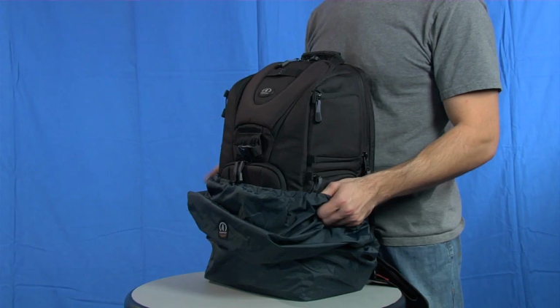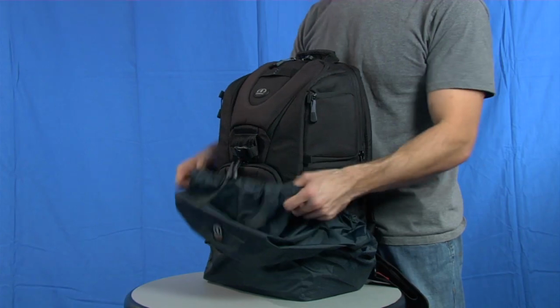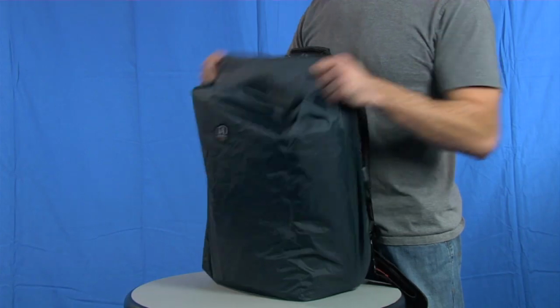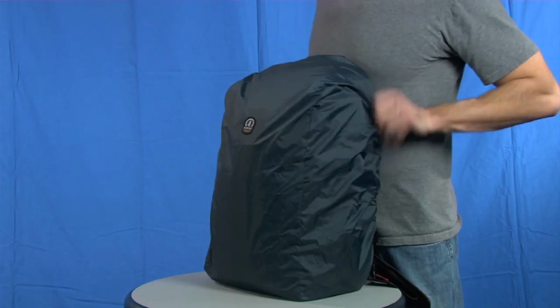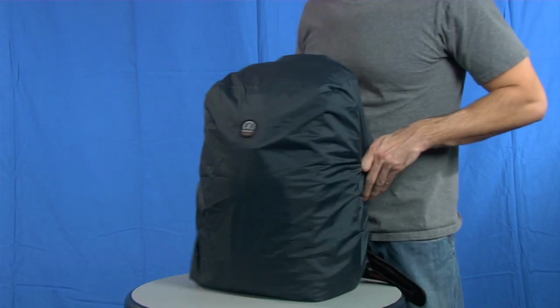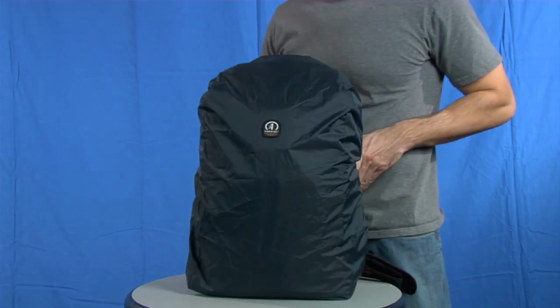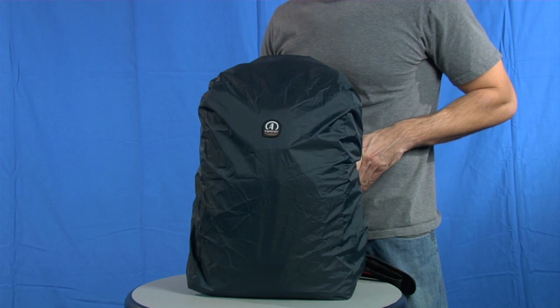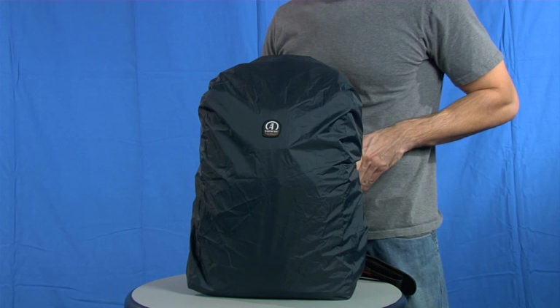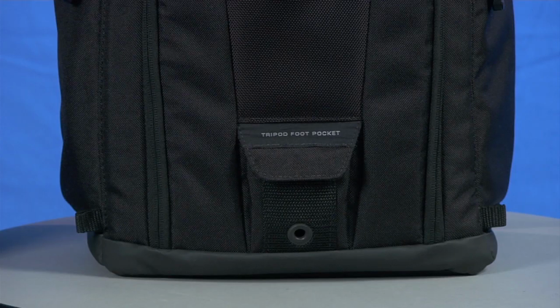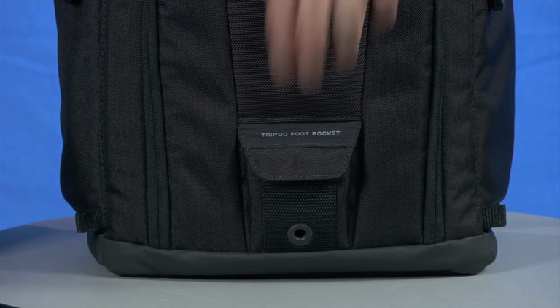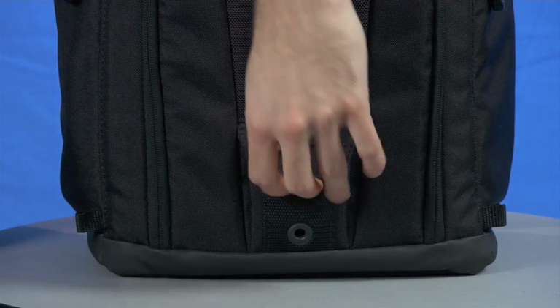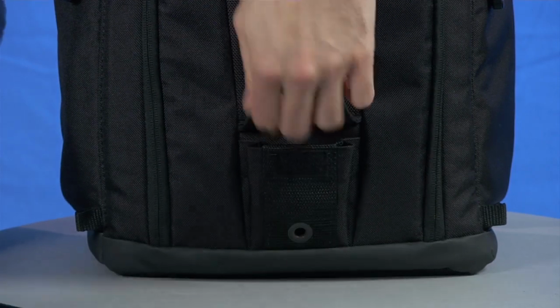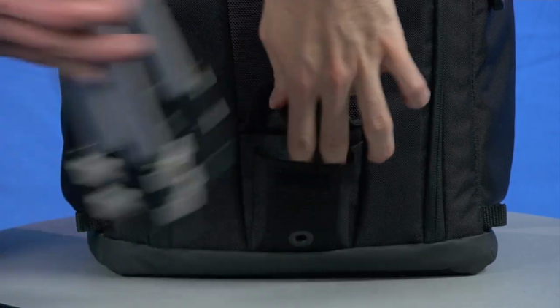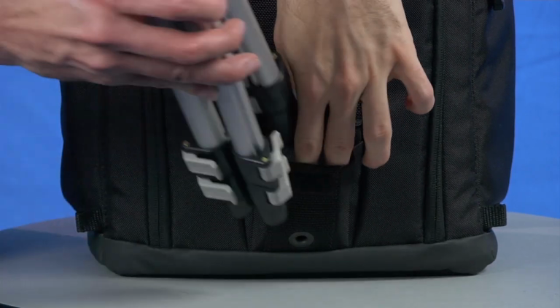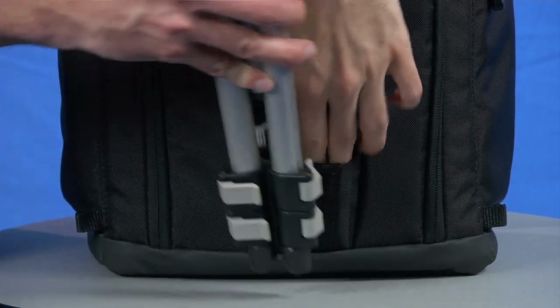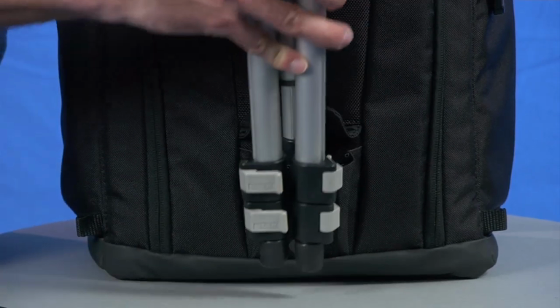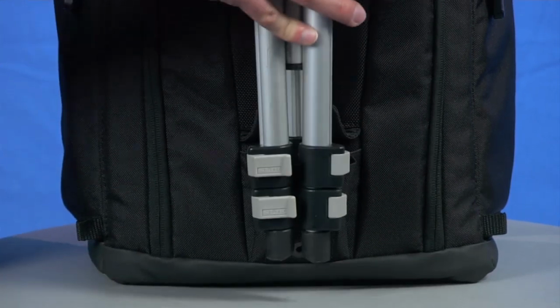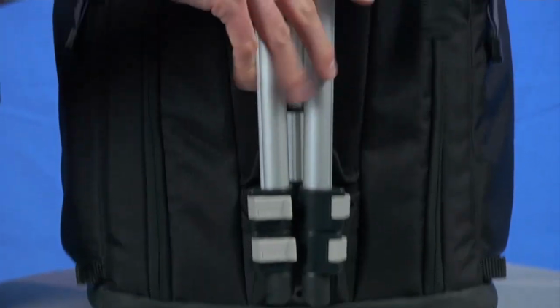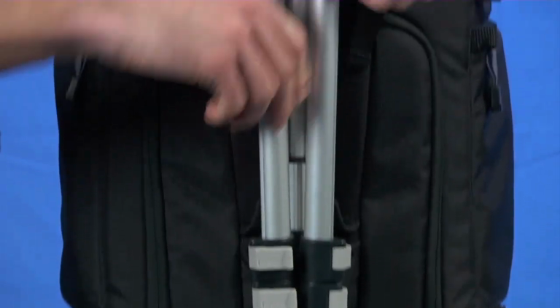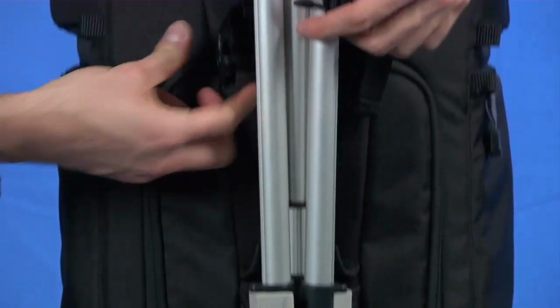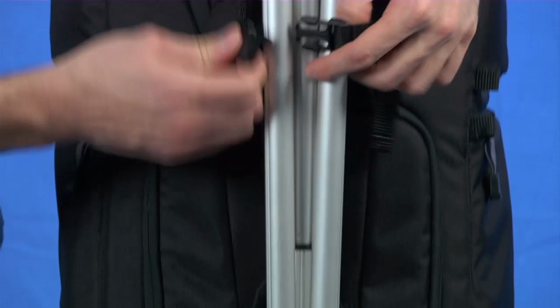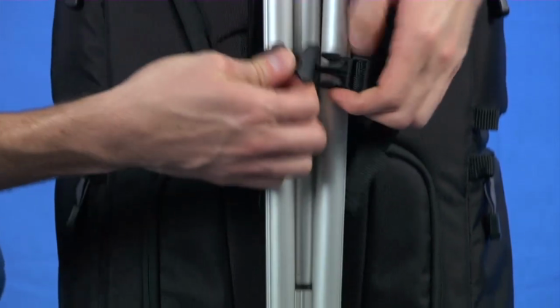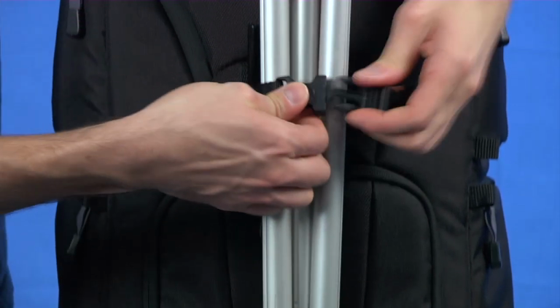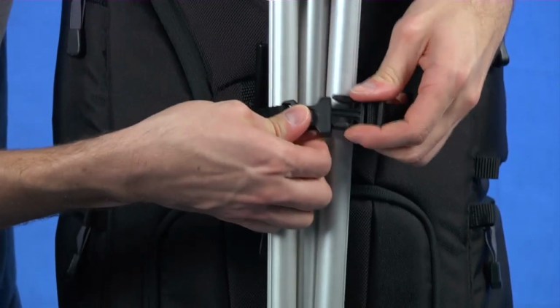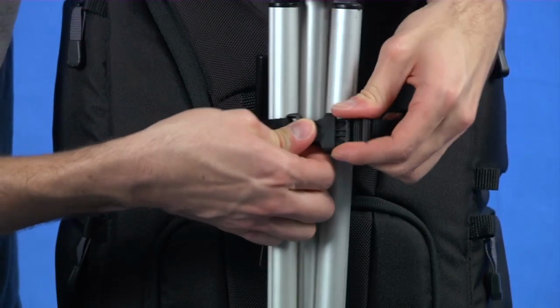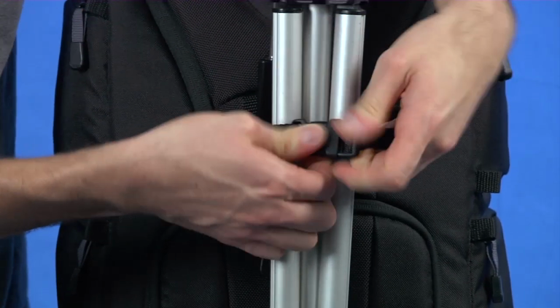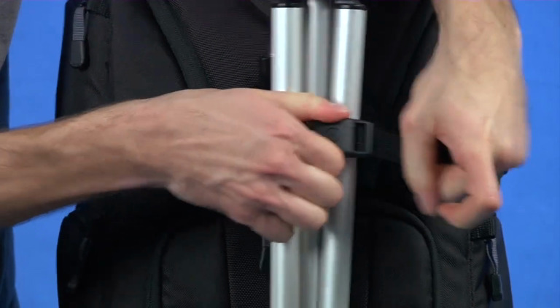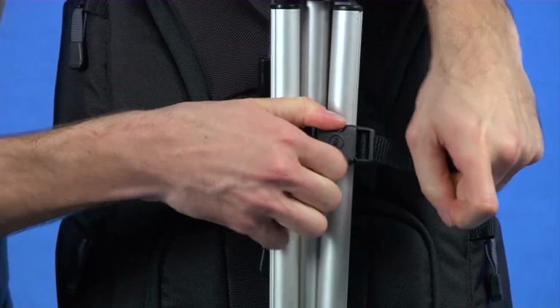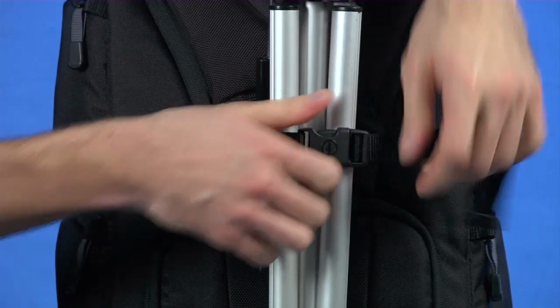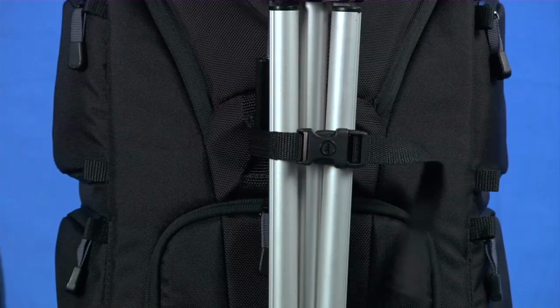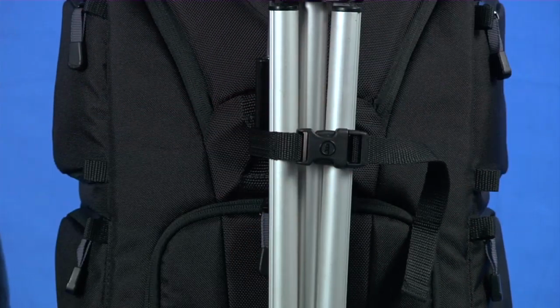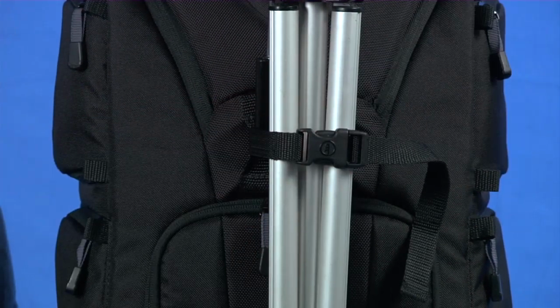To use the rain cover, just pull it out of its case and slip it over the pack. The front of the Evolution 8 features Tamrac's quick clip tripod attachment system with a tripod foot pocket, allowing a compact tripod to be carried centered and balanced on the pack.